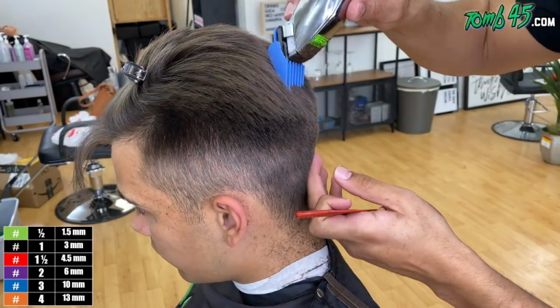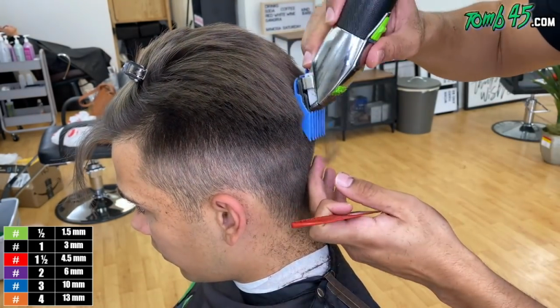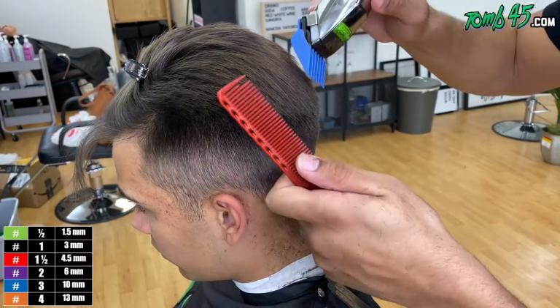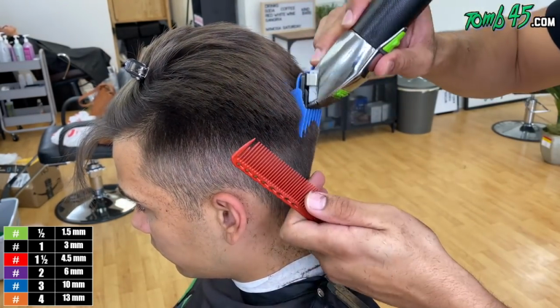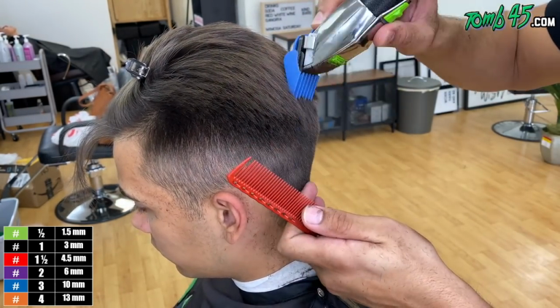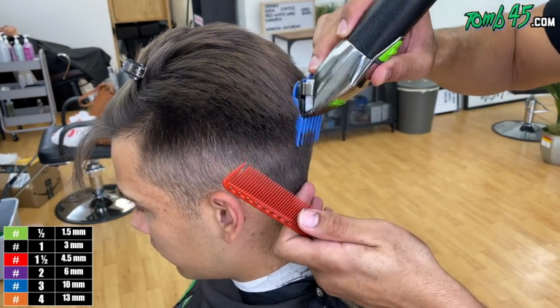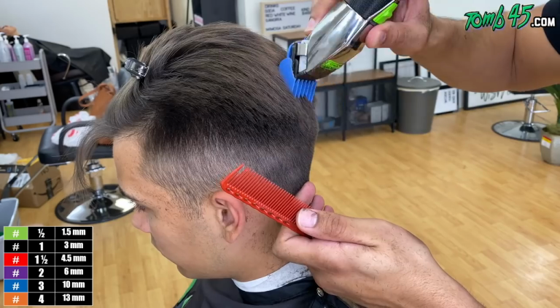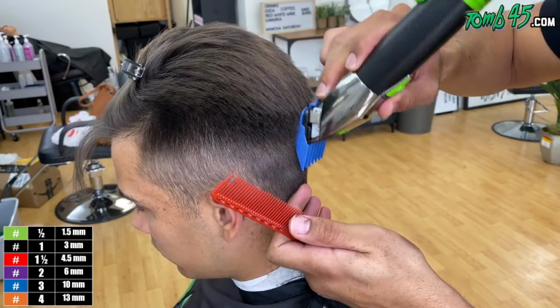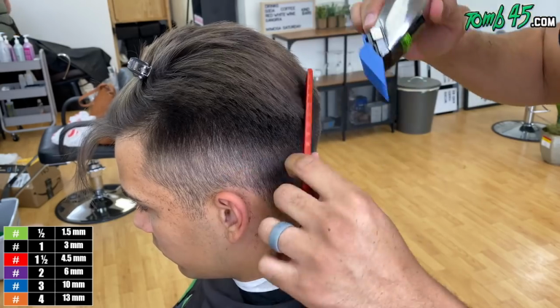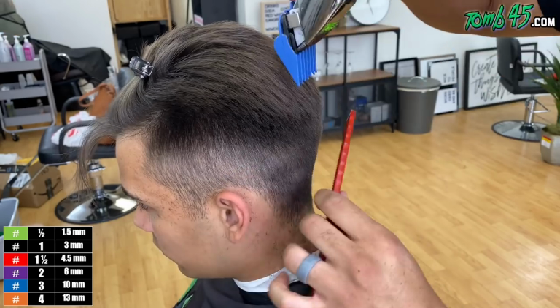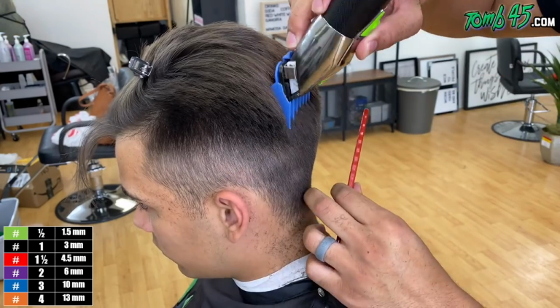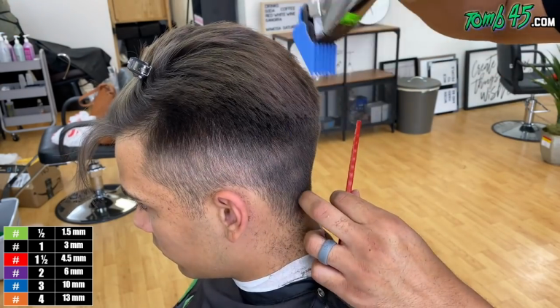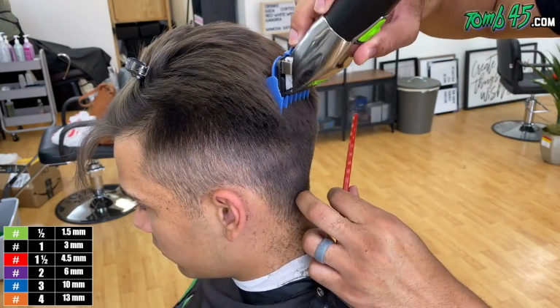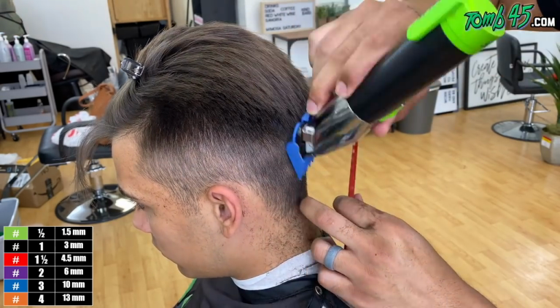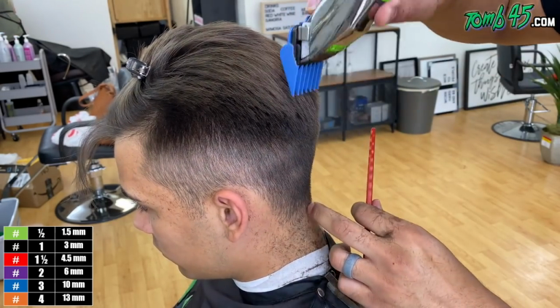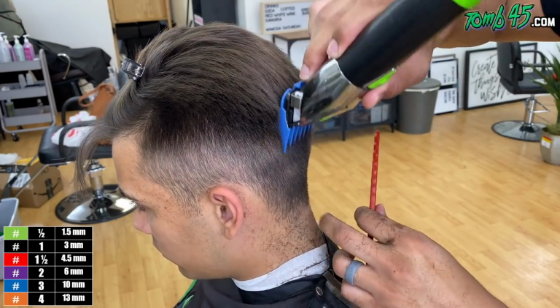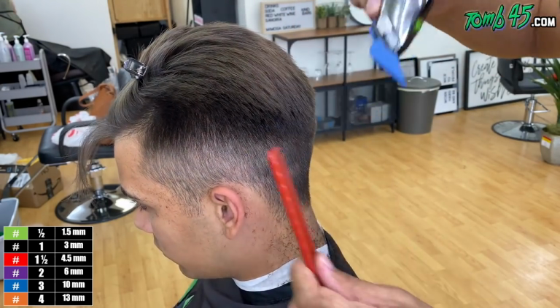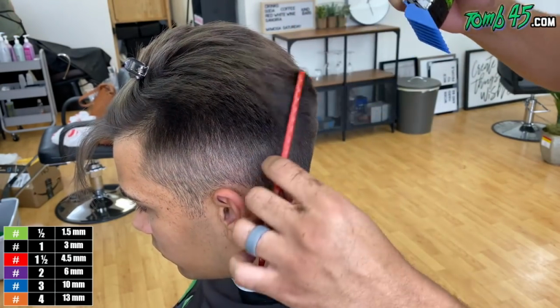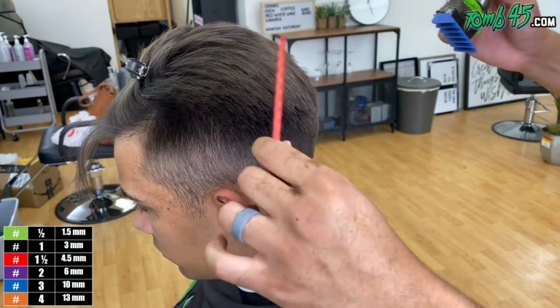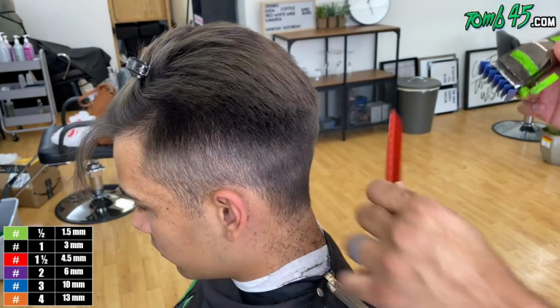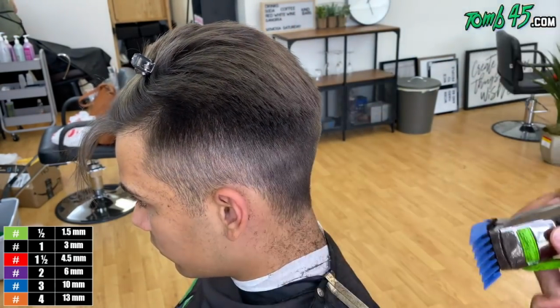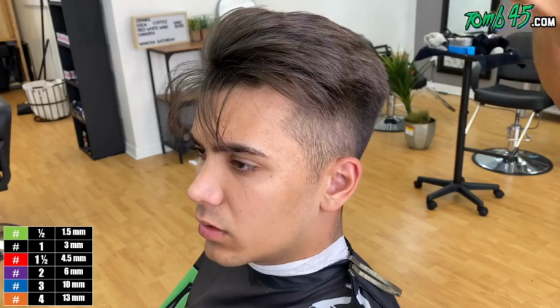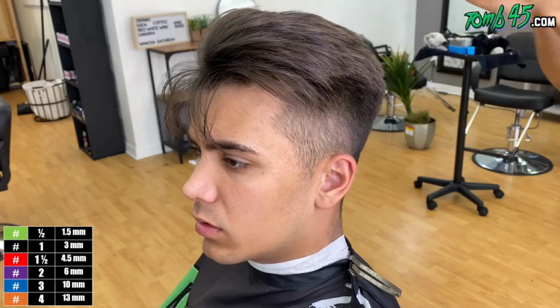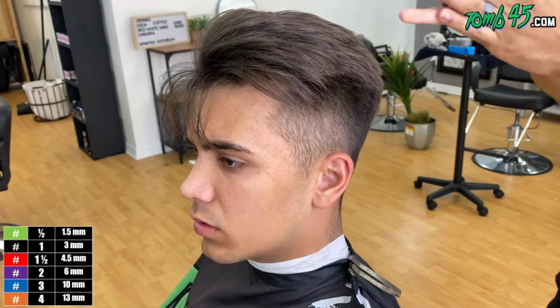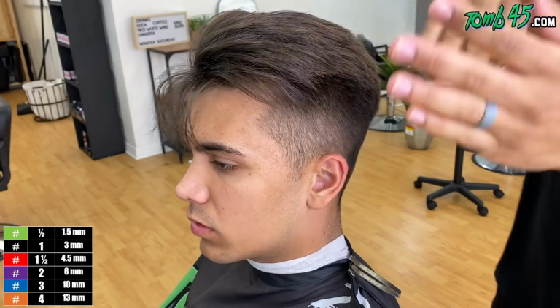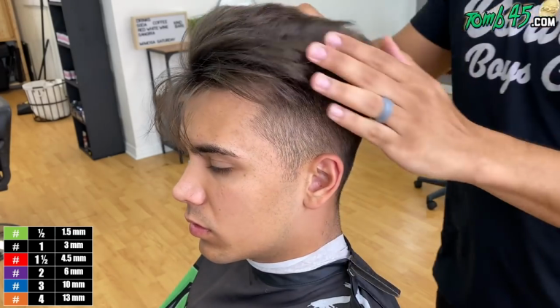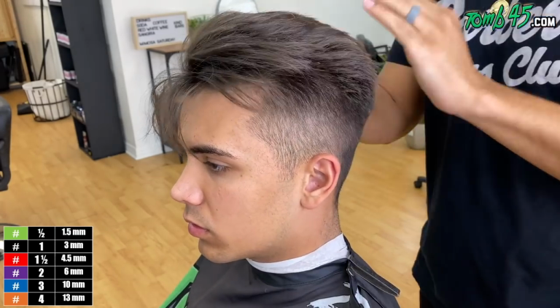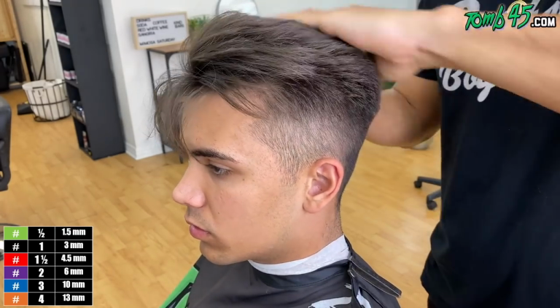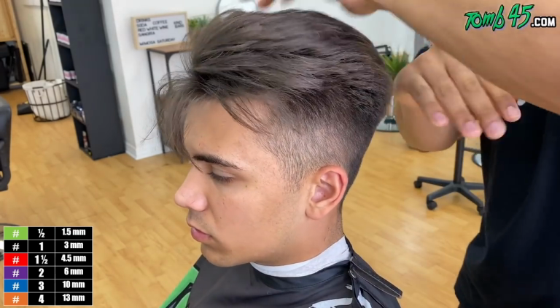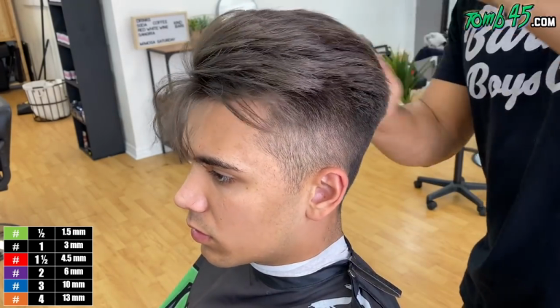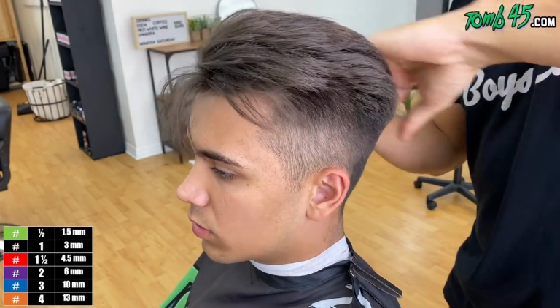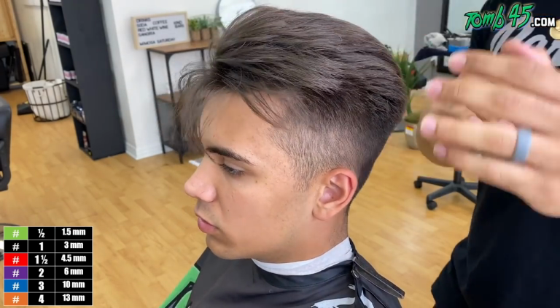Look at this area — there's like a little bit of a sharp ridge here. I'm going to go with the grain and watch how it removes that sharp area. It almost layers the hair, softens it up. I feel like a lot of that hard ridge is gone now.